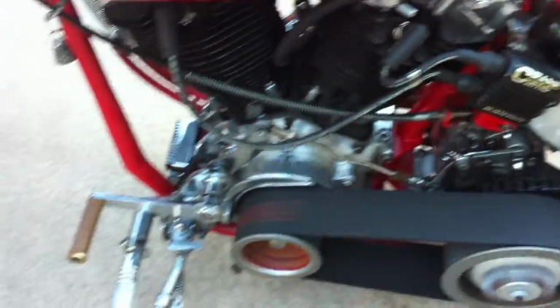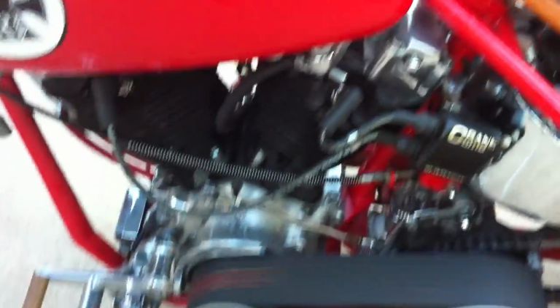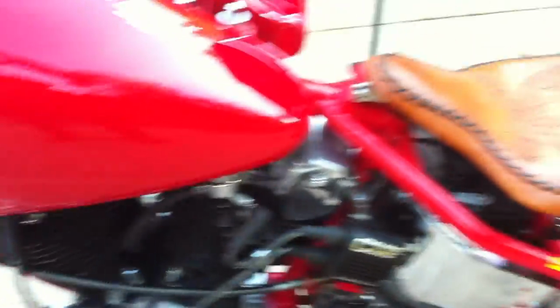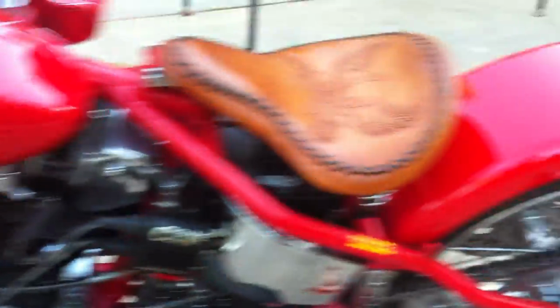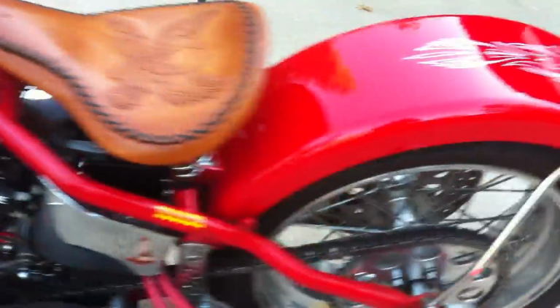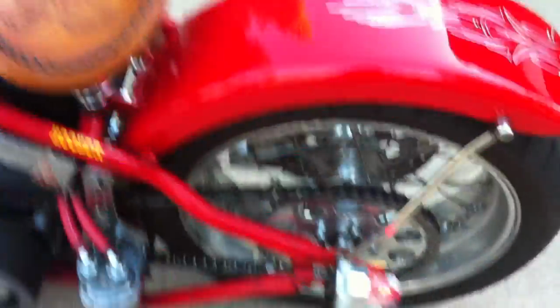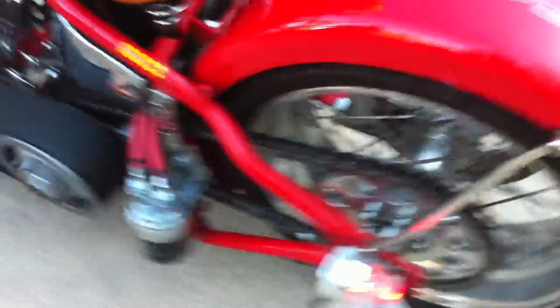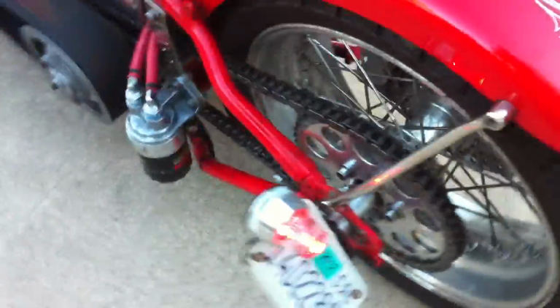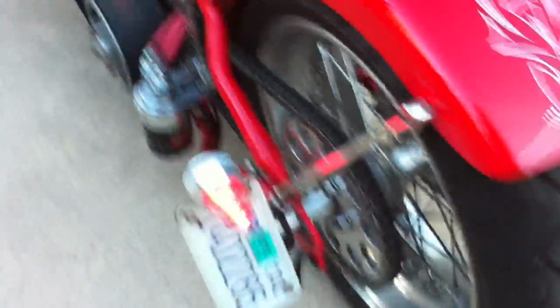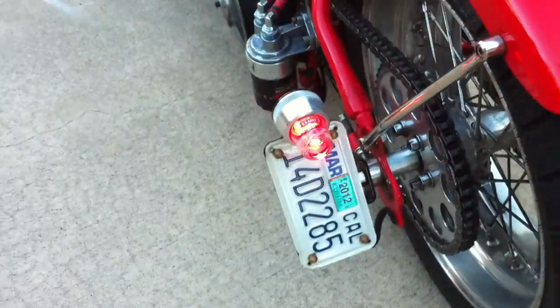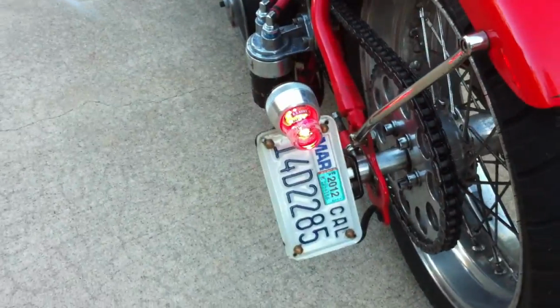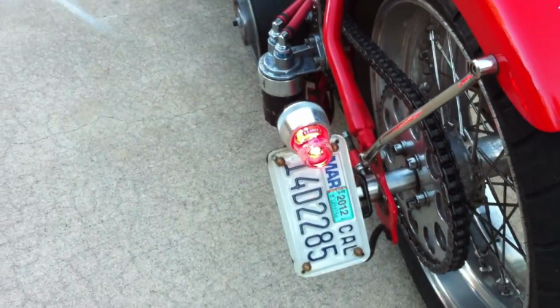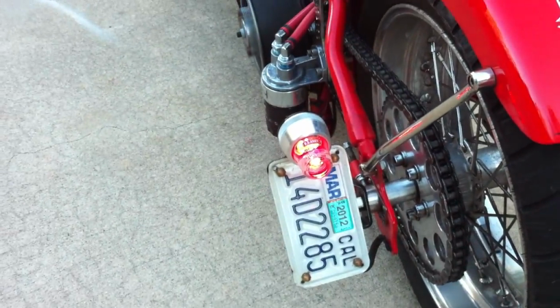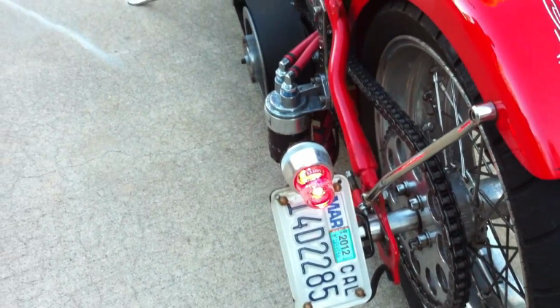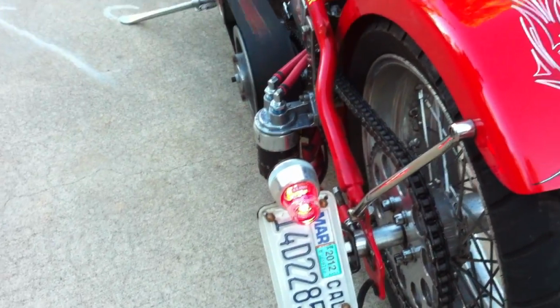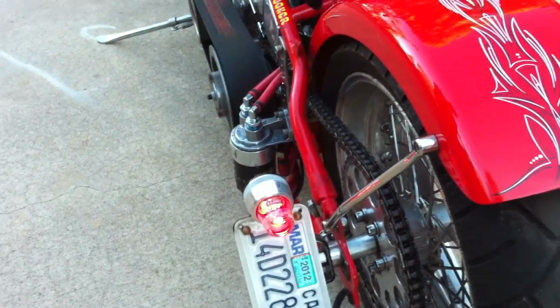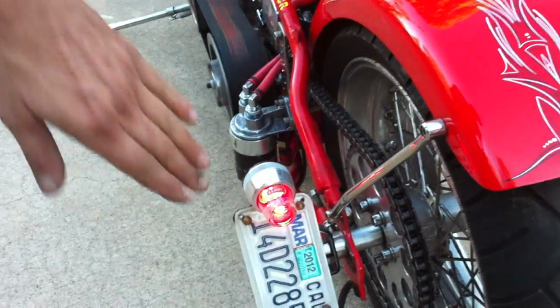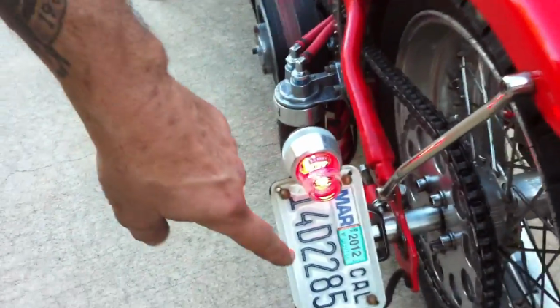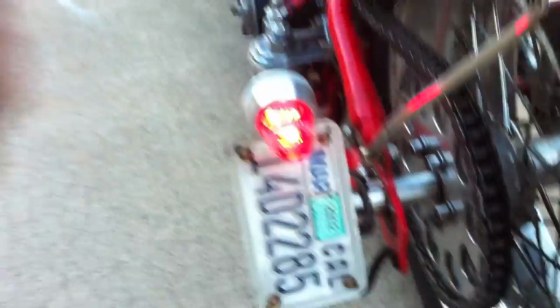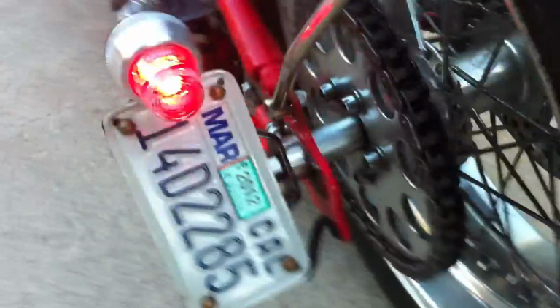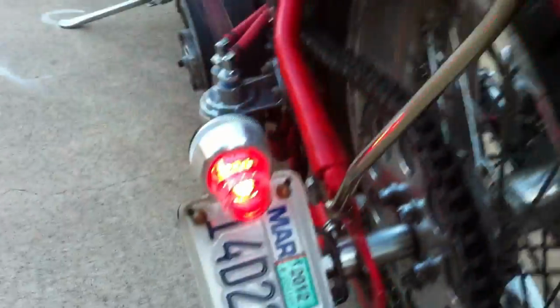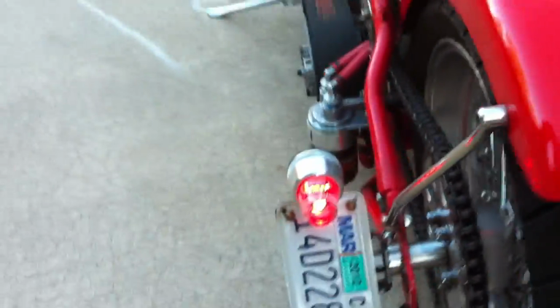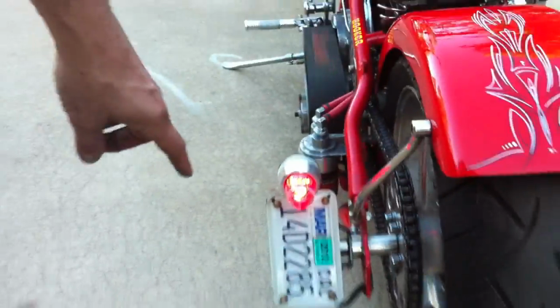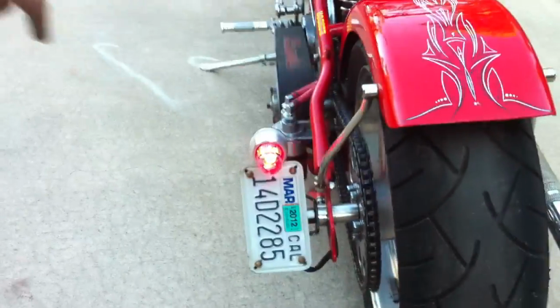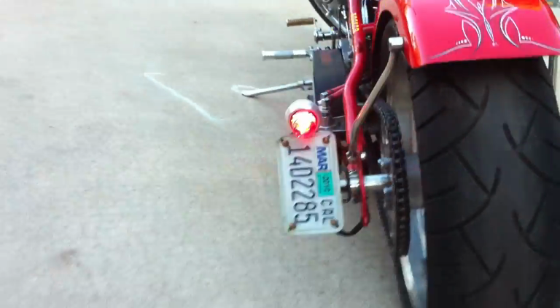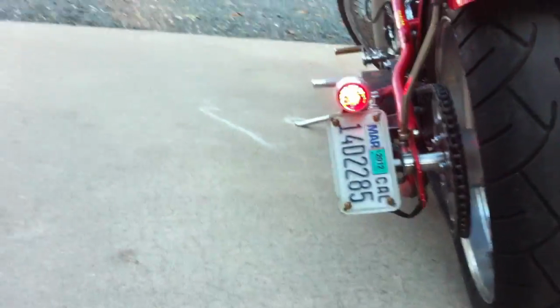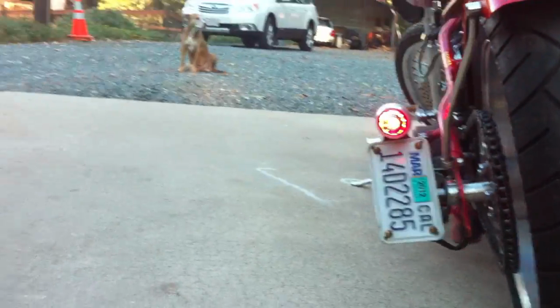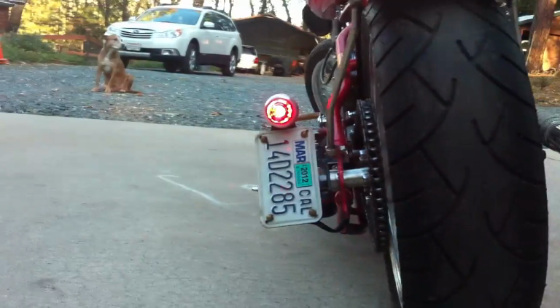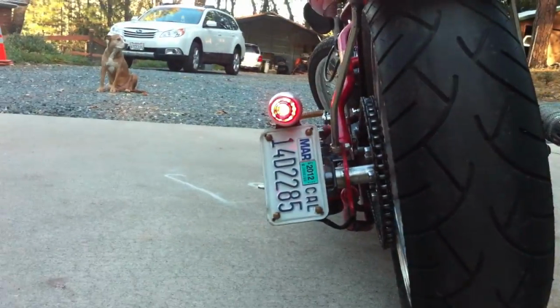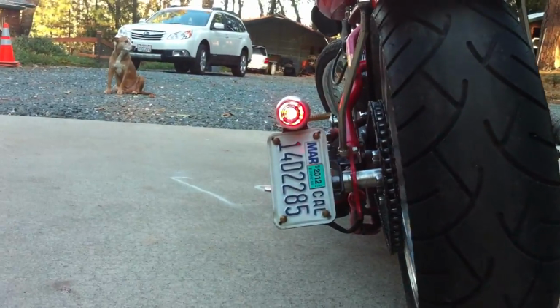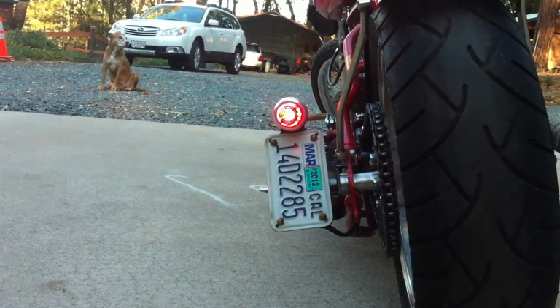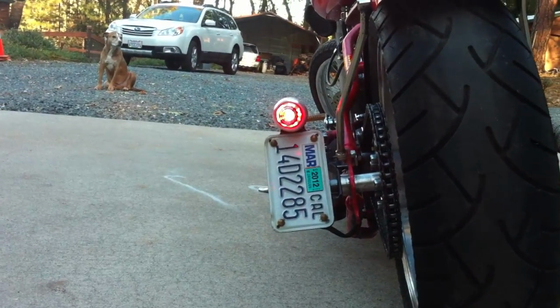Show the tail light. Get down low. Back up, and down low for the tail light. Show the headlight.